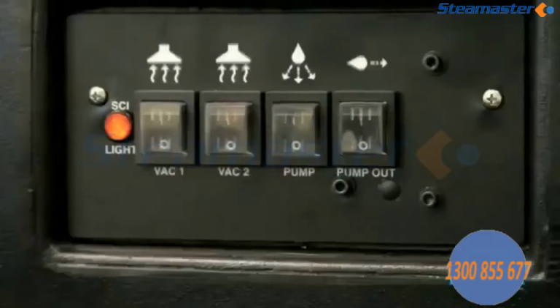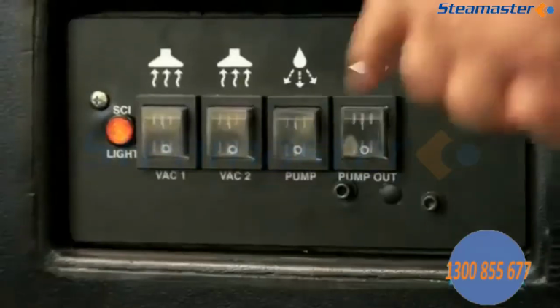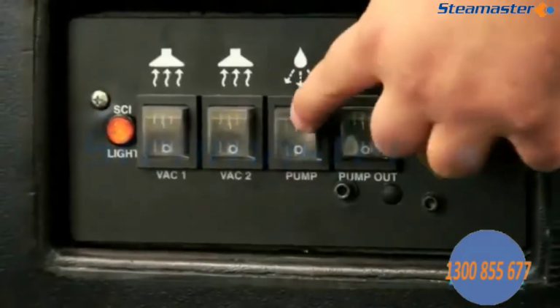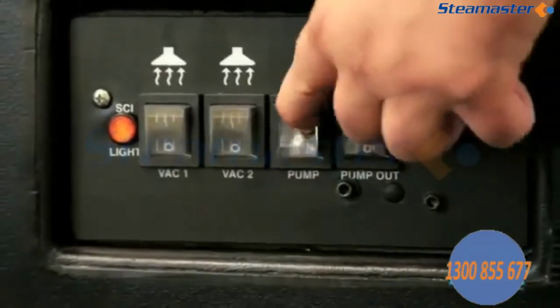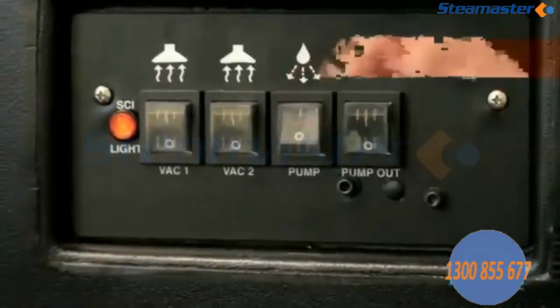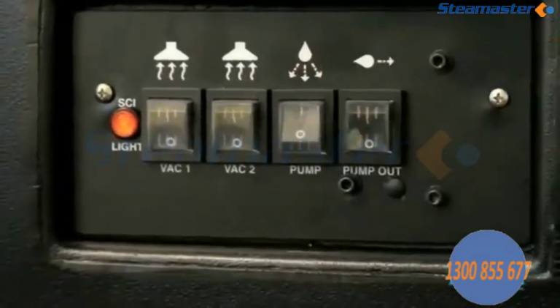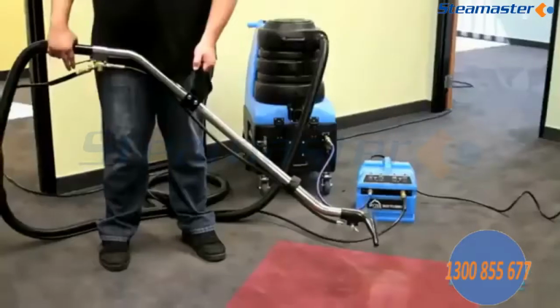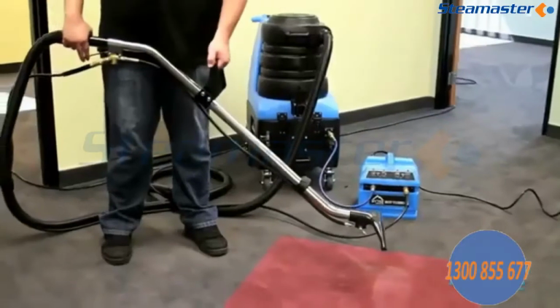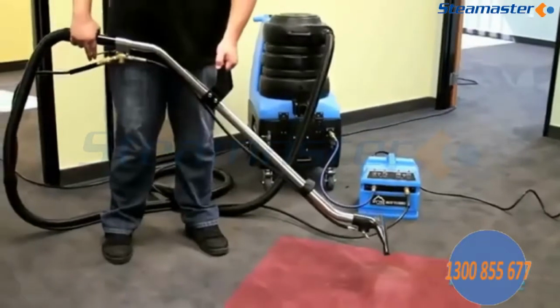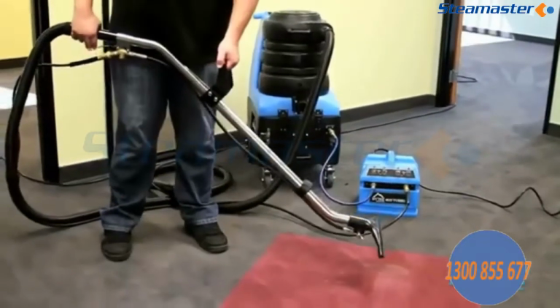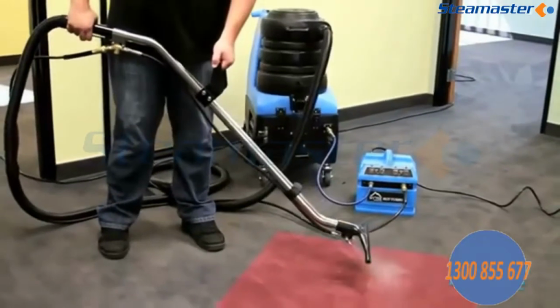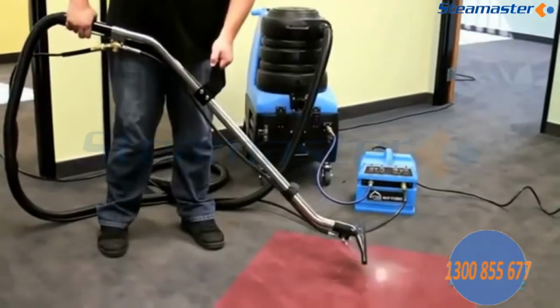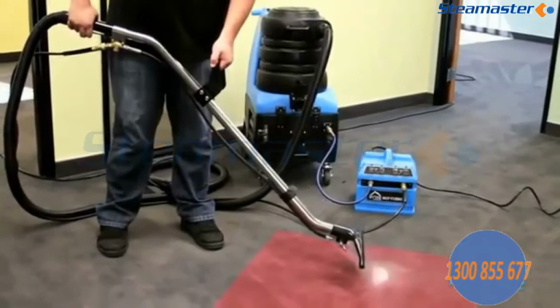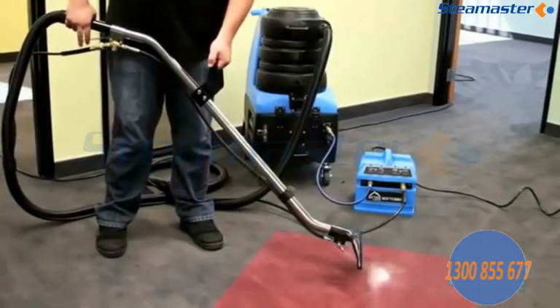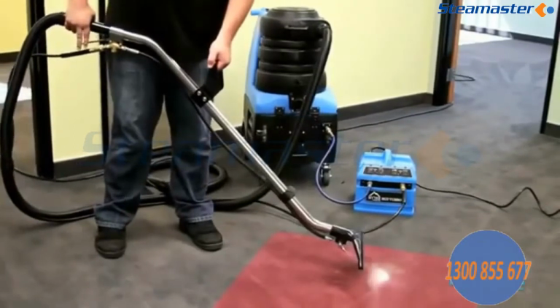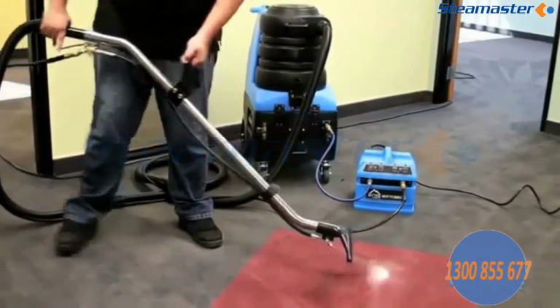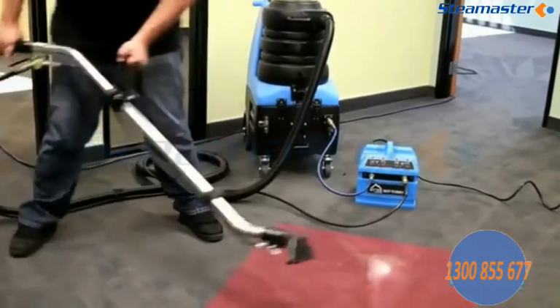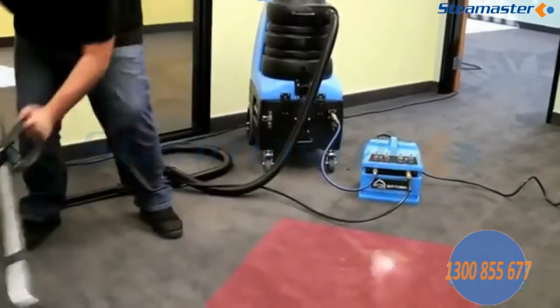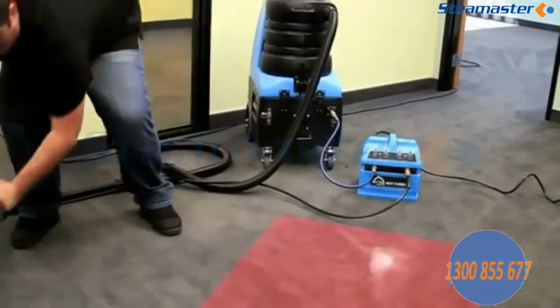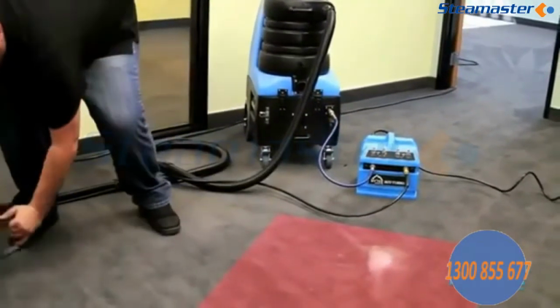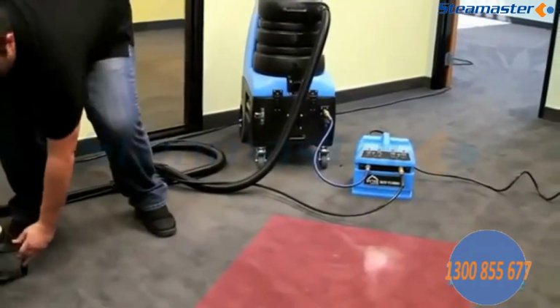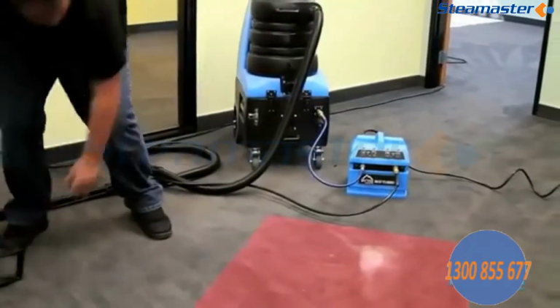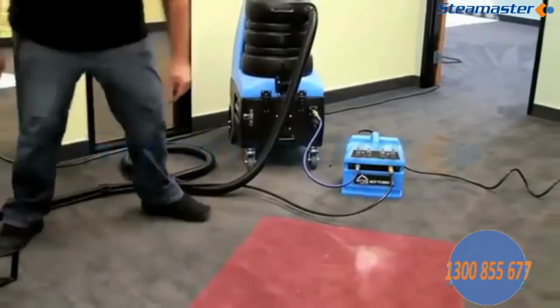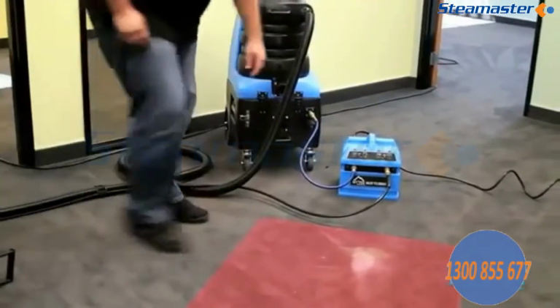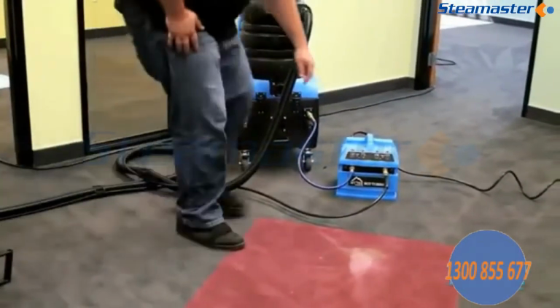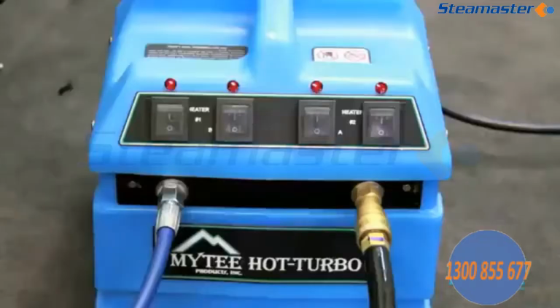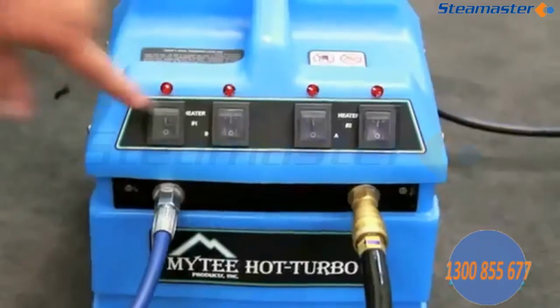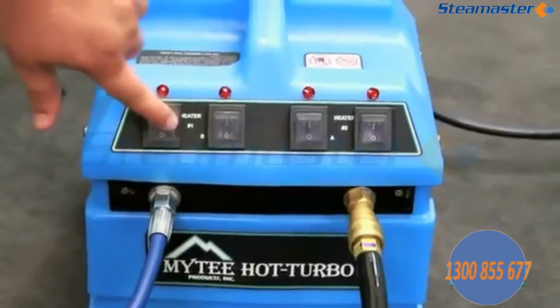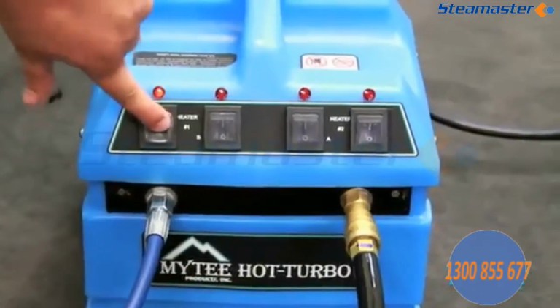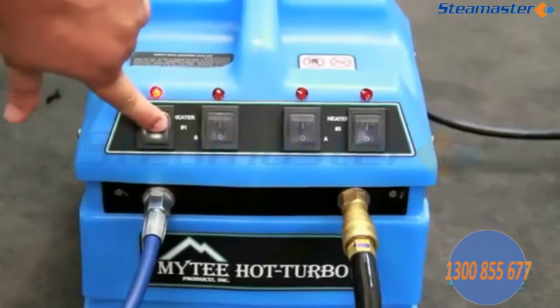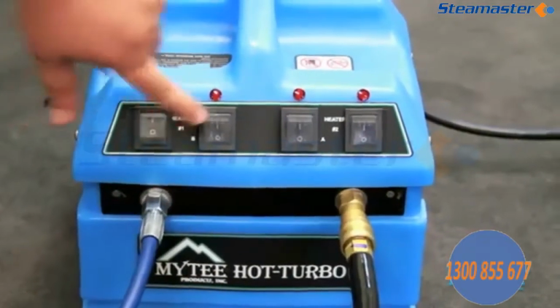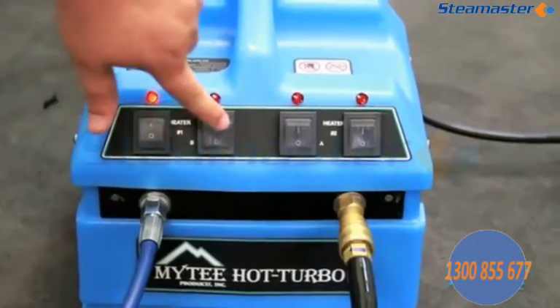Now turn your pump to the on position. Engage the trigger on your wand to dispense solution throughout the Mighty Hot Turbo until the water flow is sufficient. Turn the Mighty Hot Turbo switches to the on position.